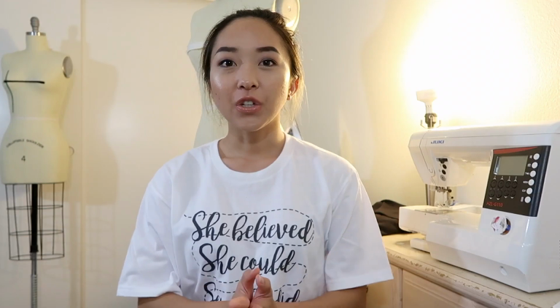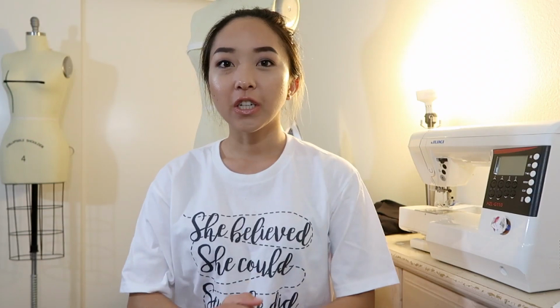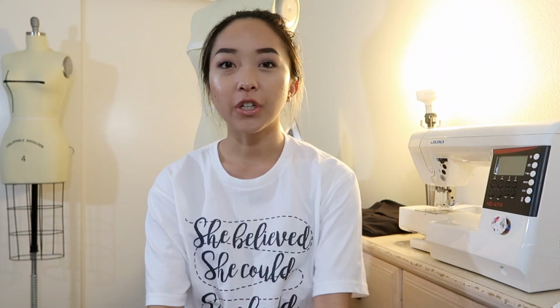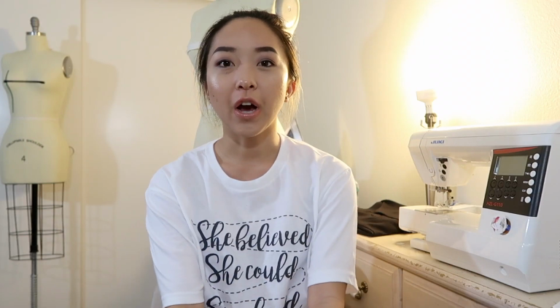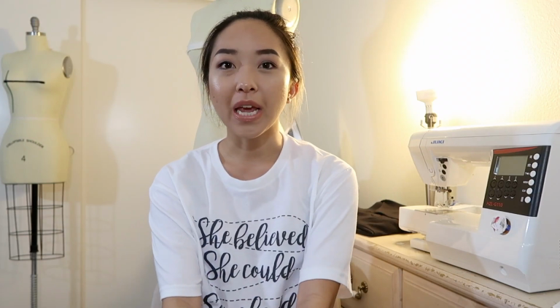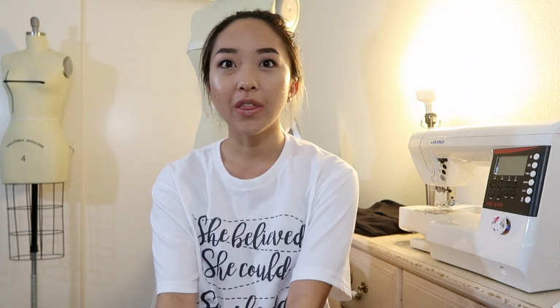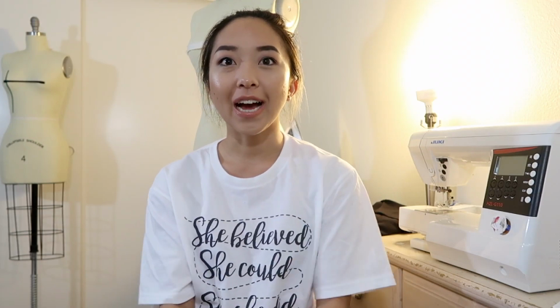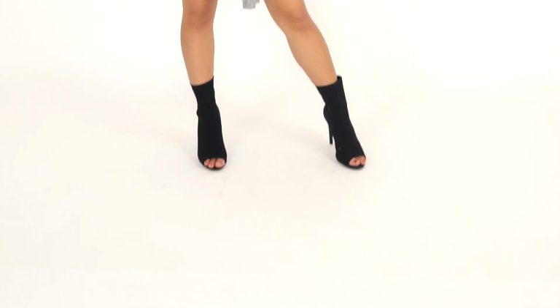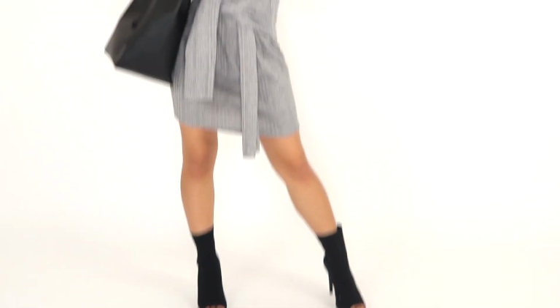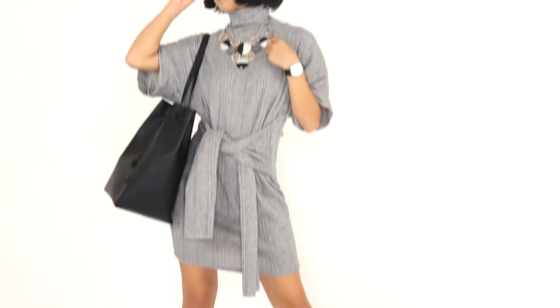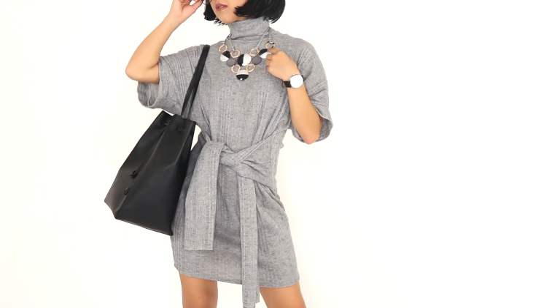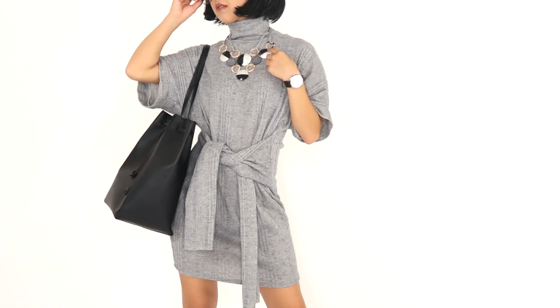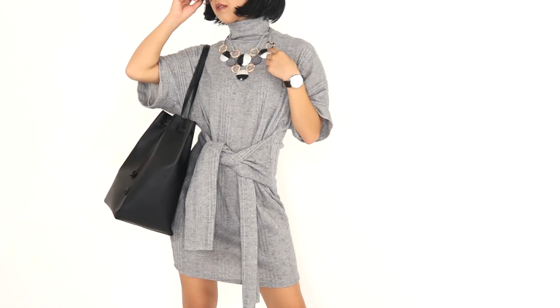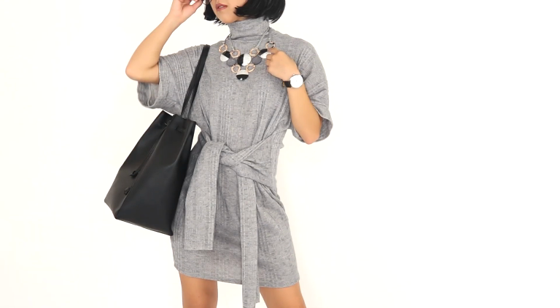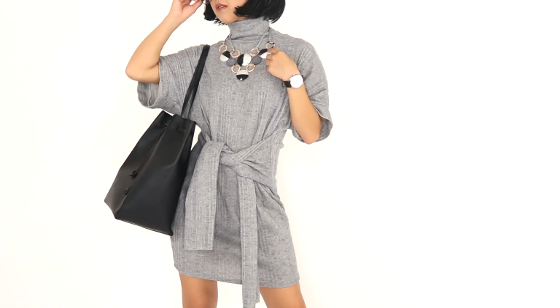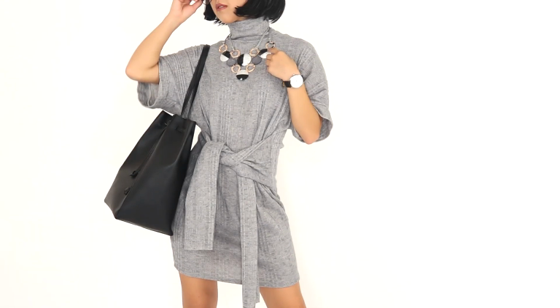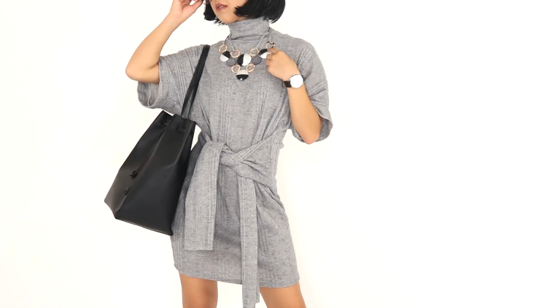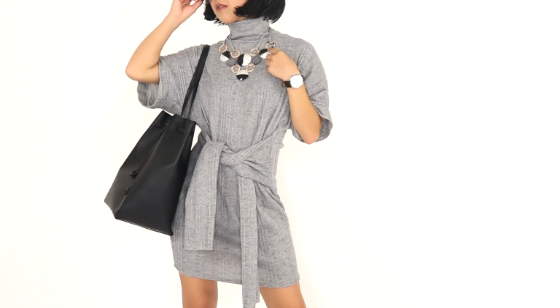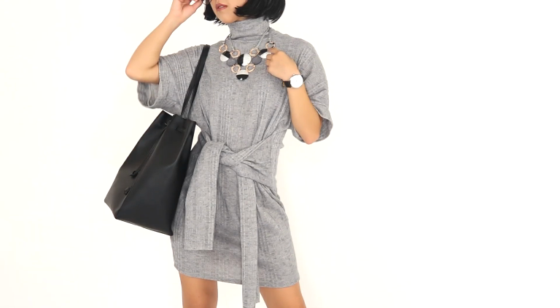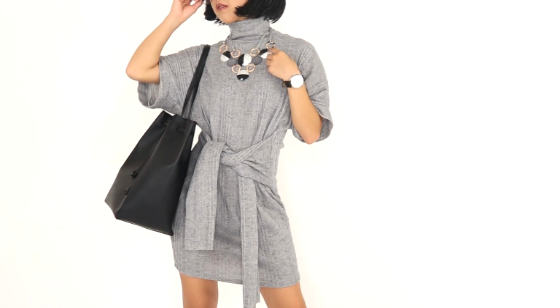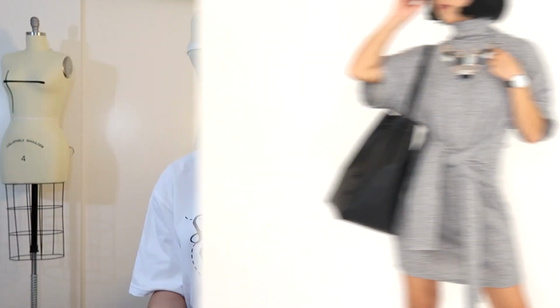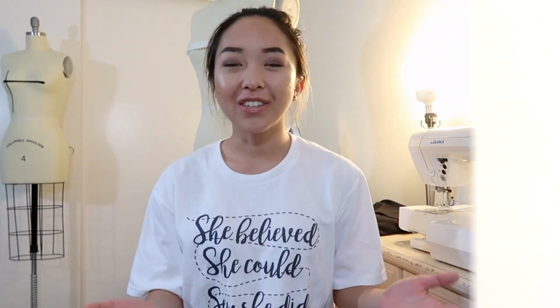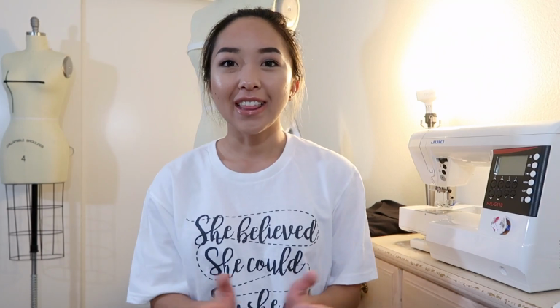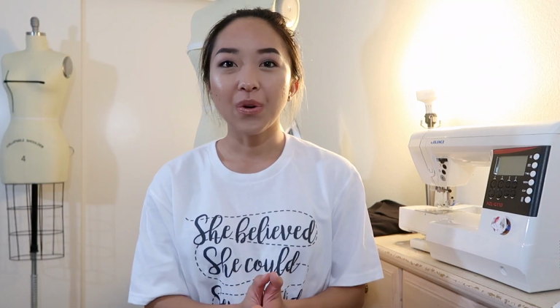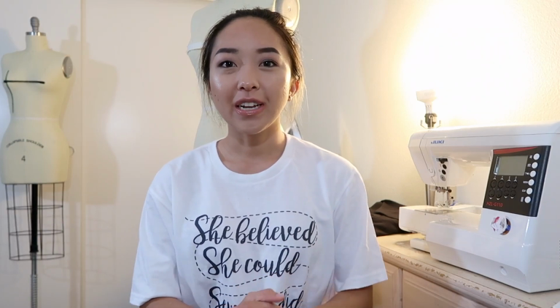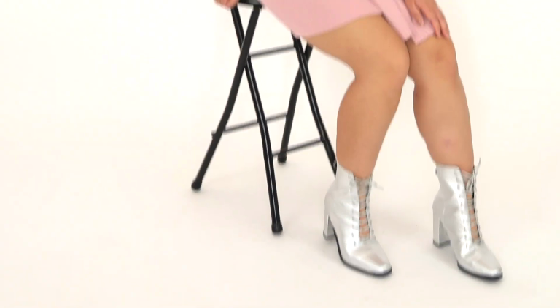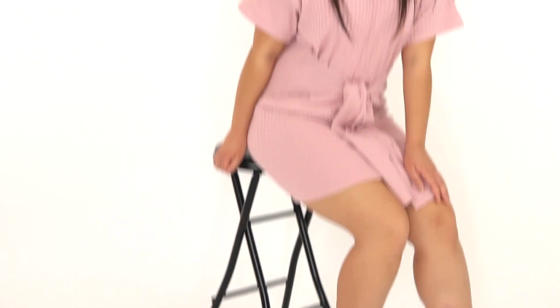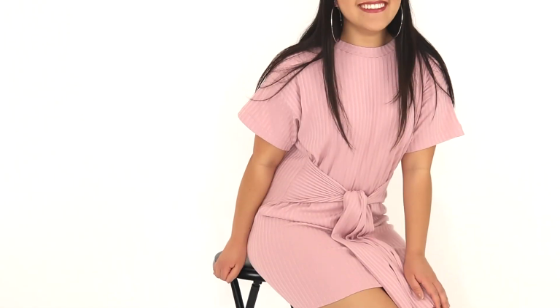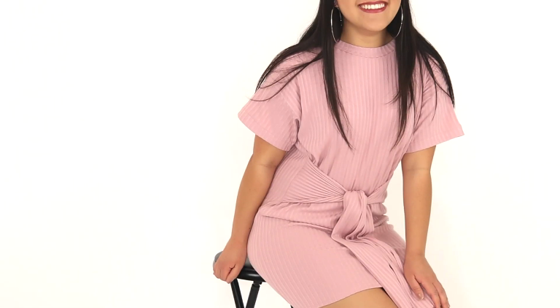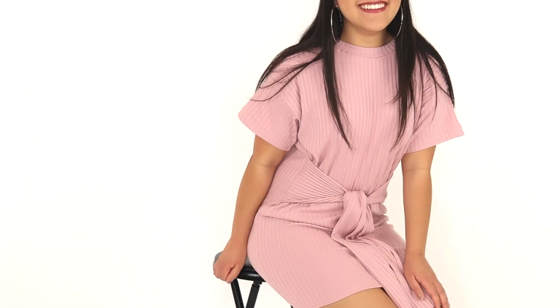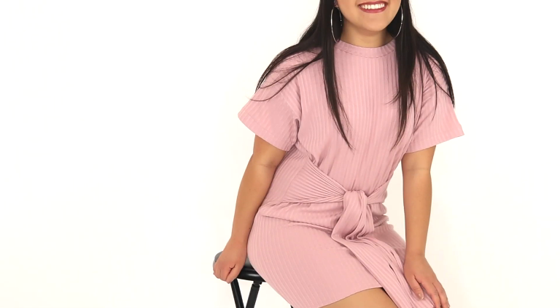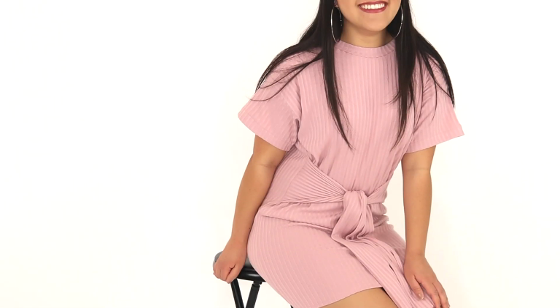There are two versions I'm going to show you how to make. One of them has a turtleneck and the sleeves at the waist are a lot thicker and look more like actual sleeves. And the second one is a lot more casual and looks more like a t-shirt.